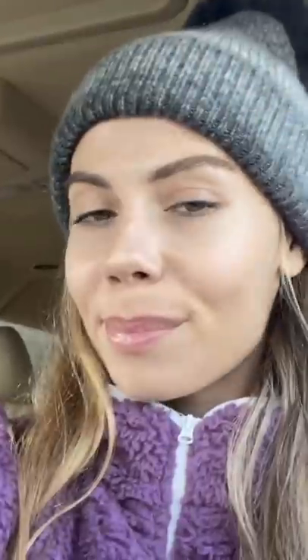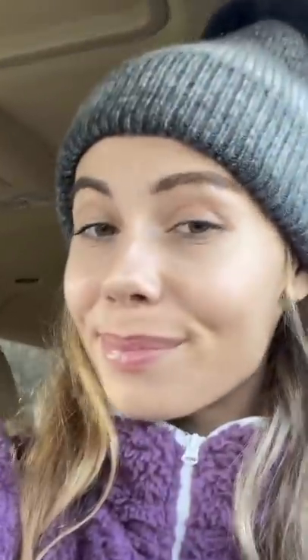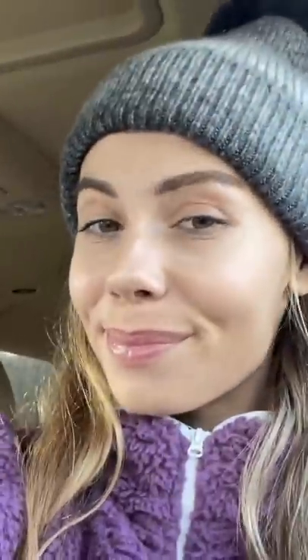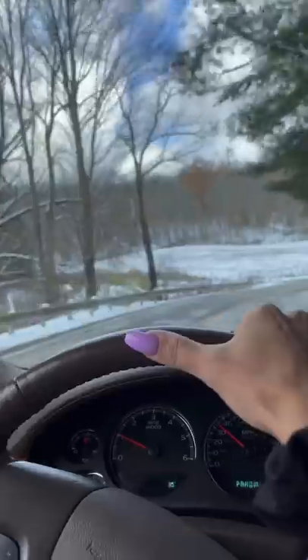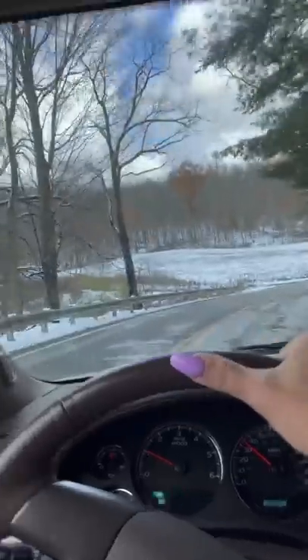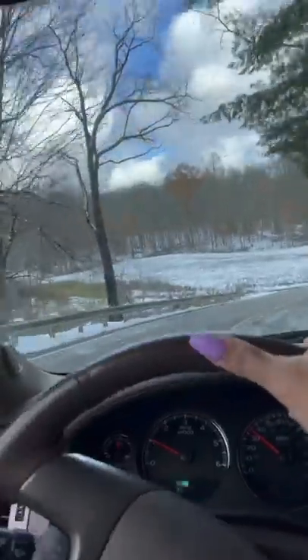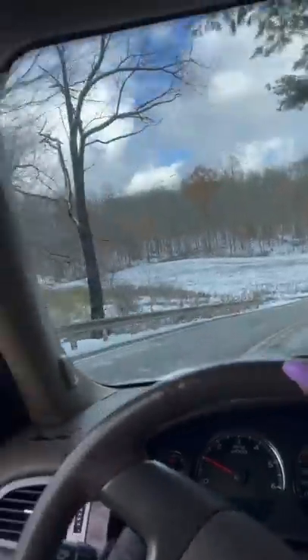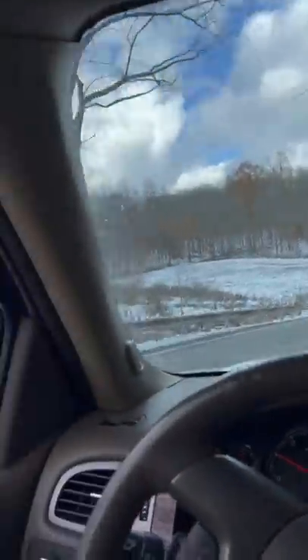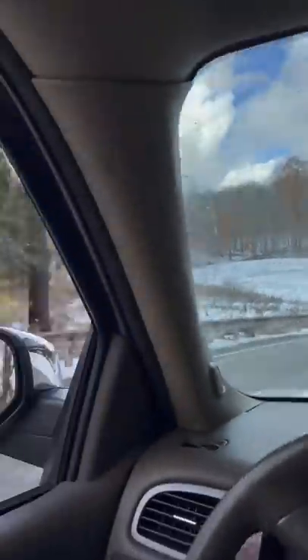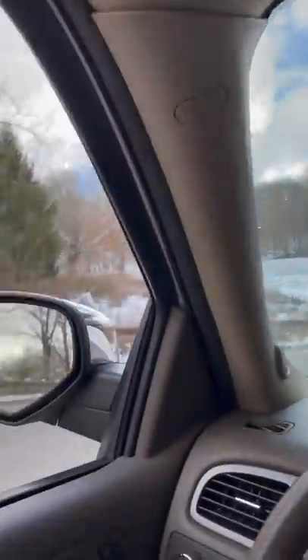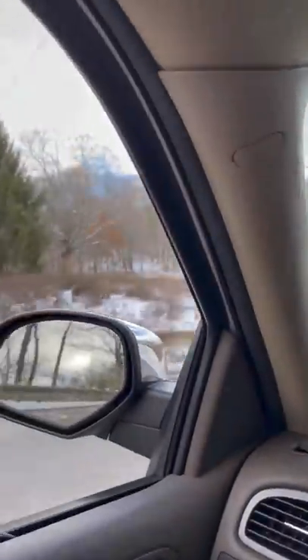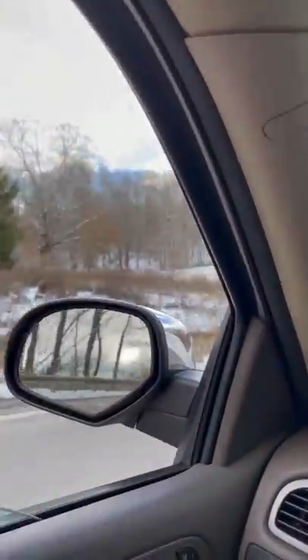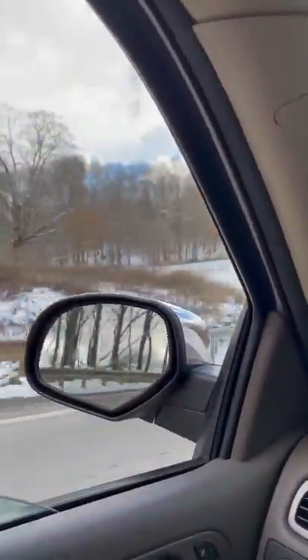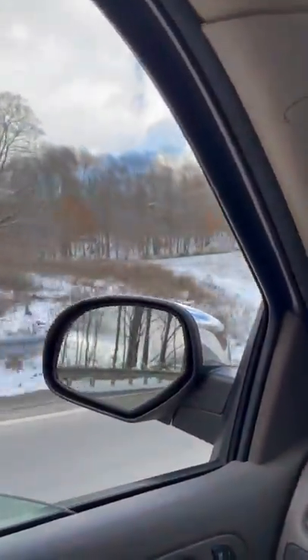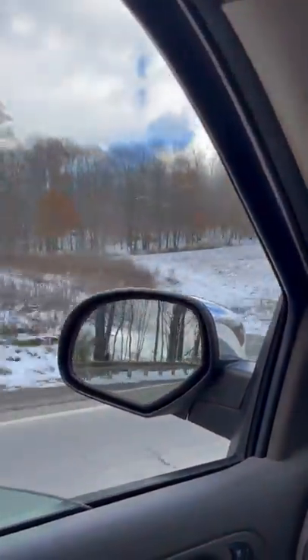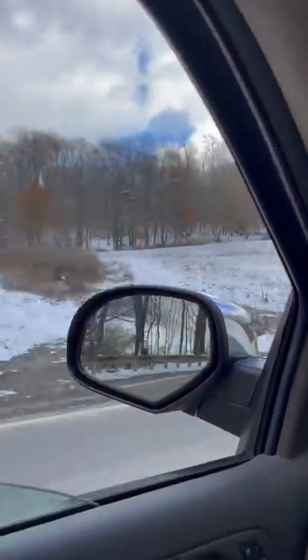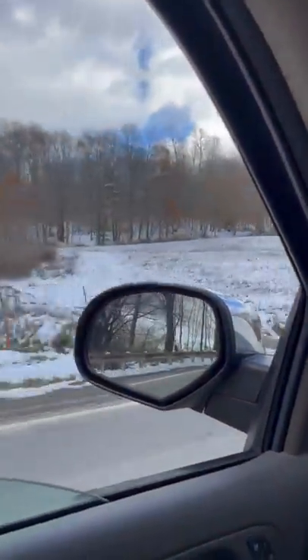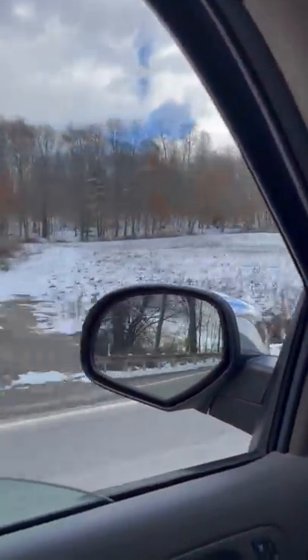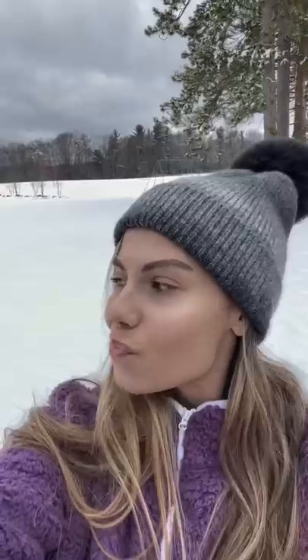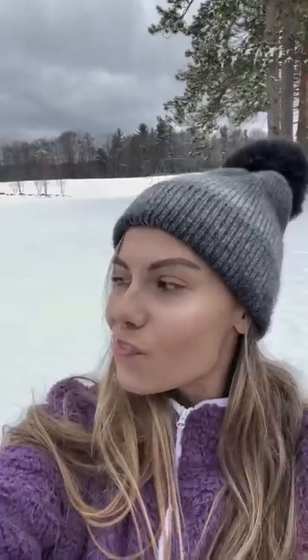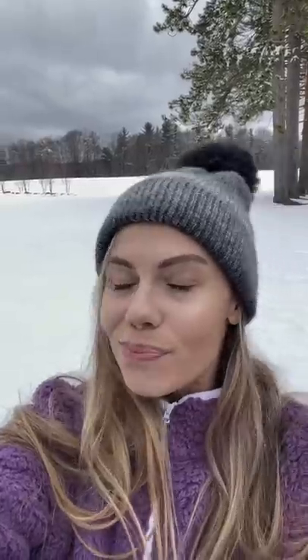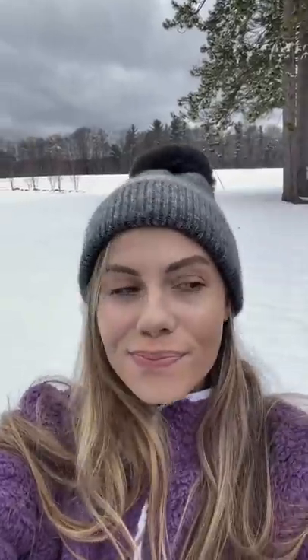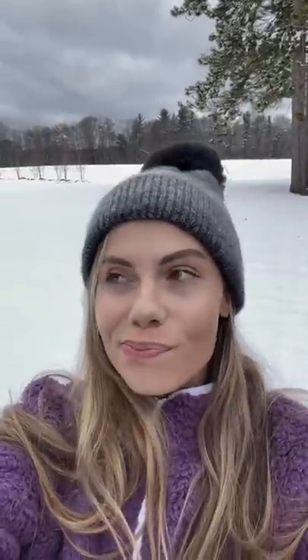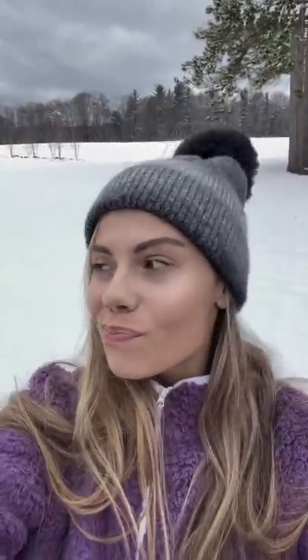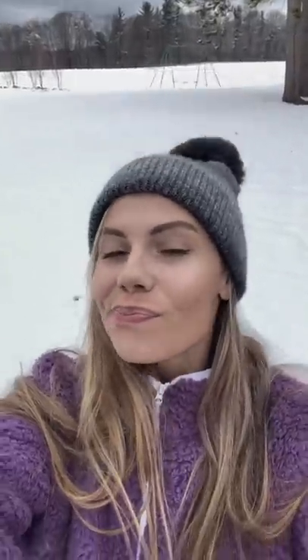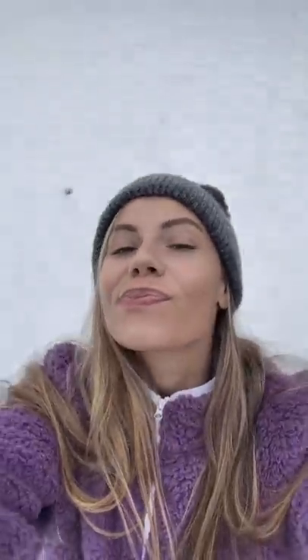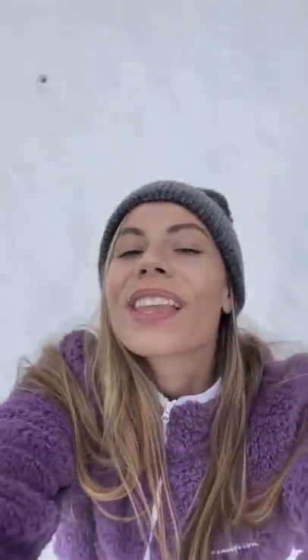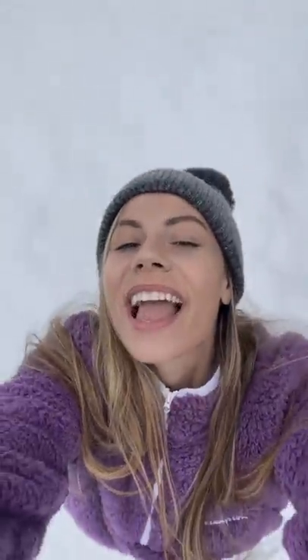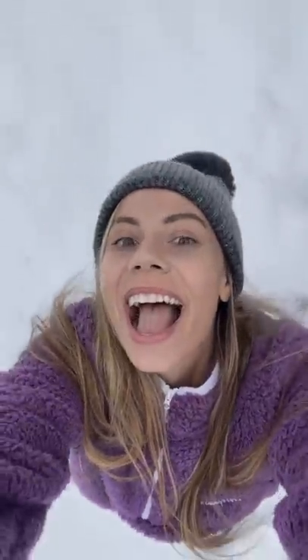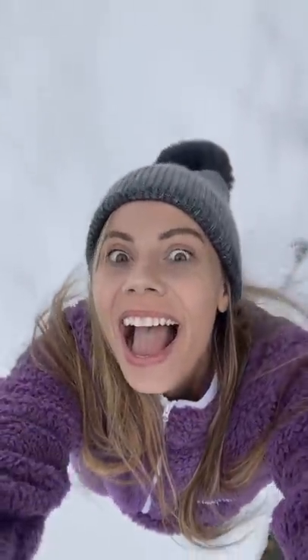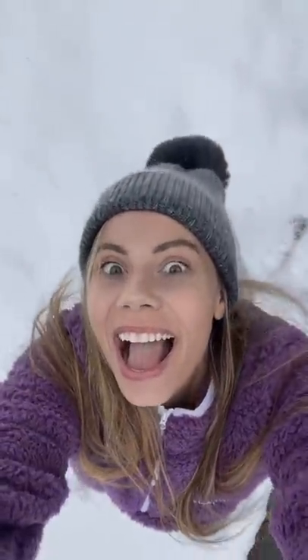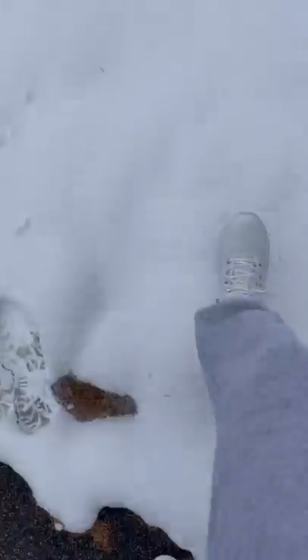Drive until you find a lot of snow. I found some over here and I went and I found some more. You want to find snow that's super clean because mama raised a clean bean.